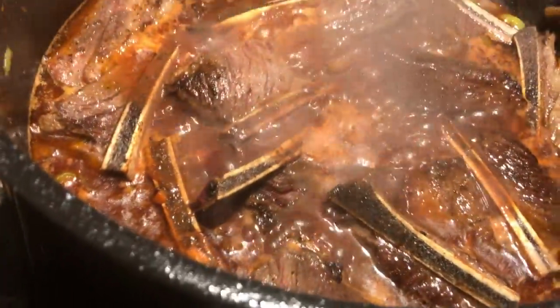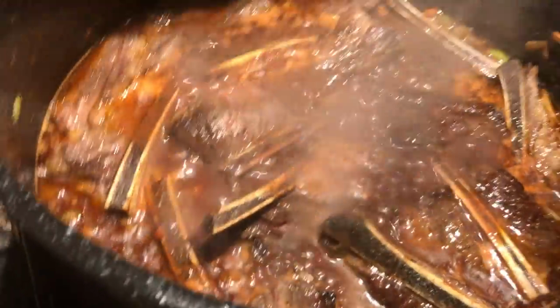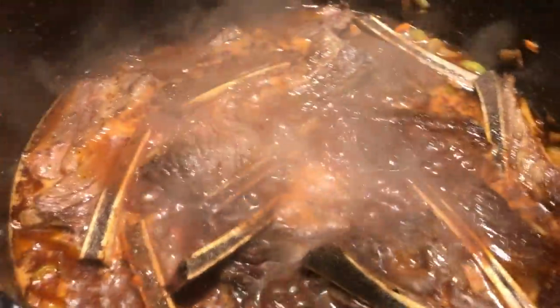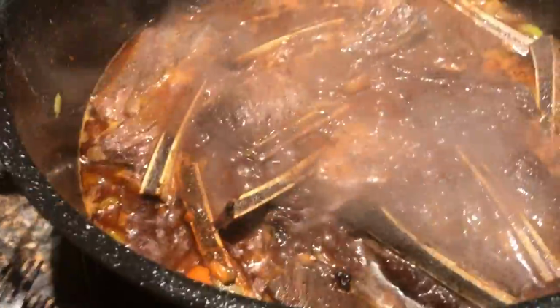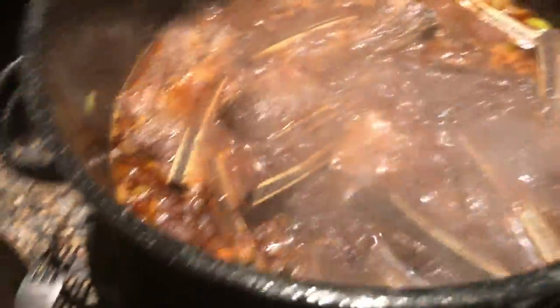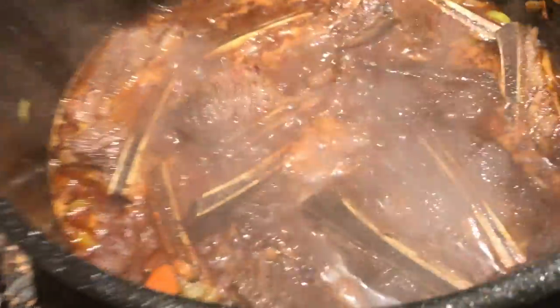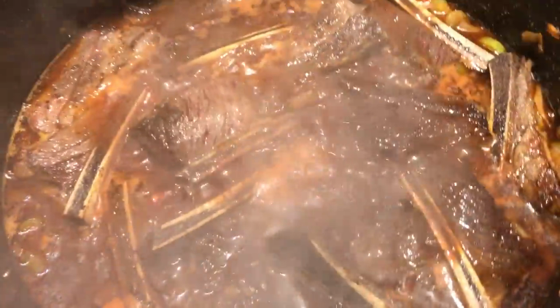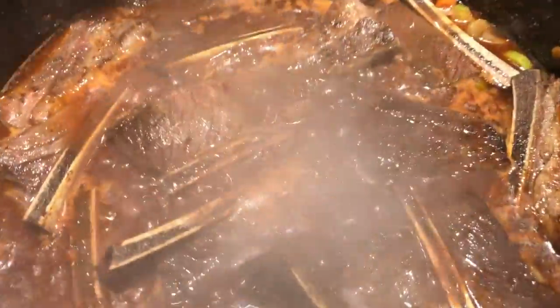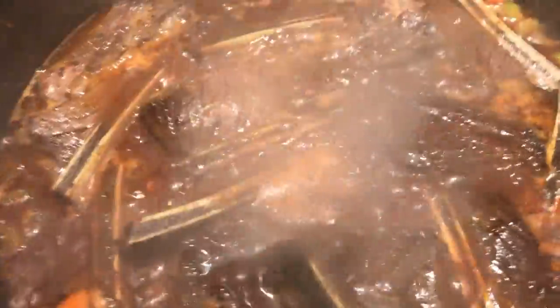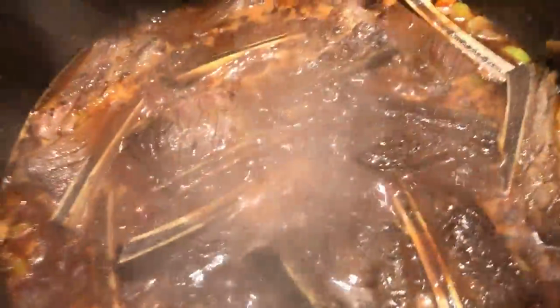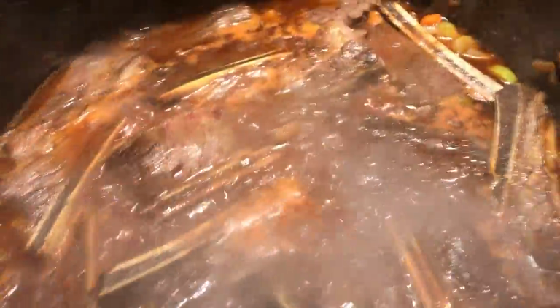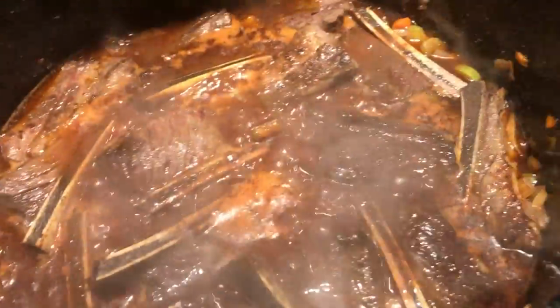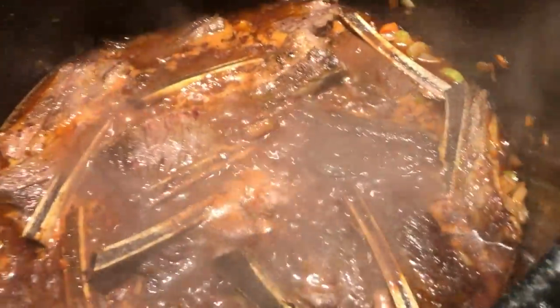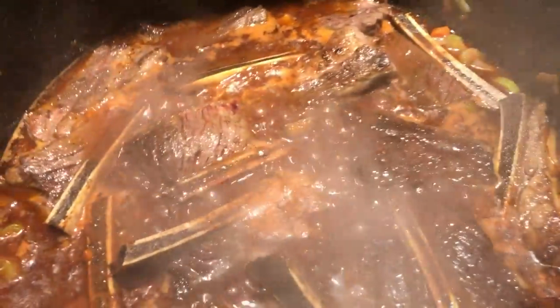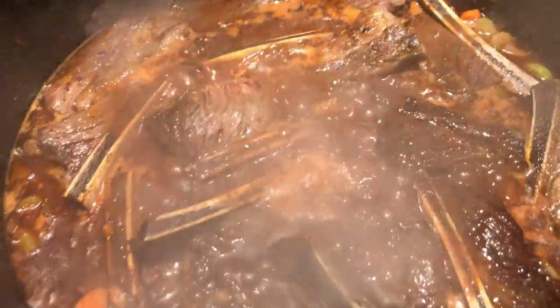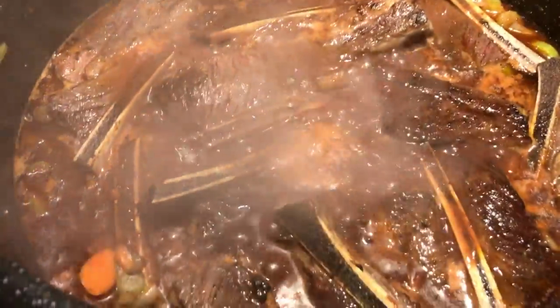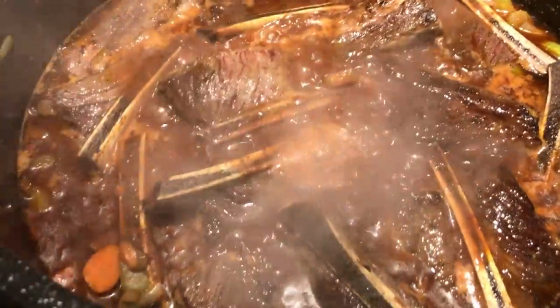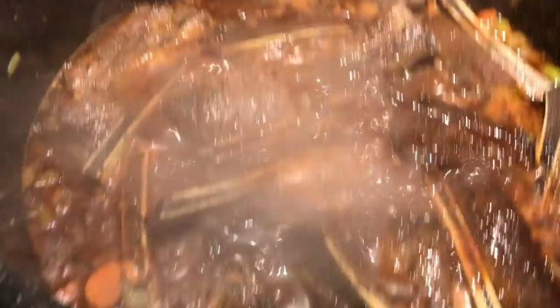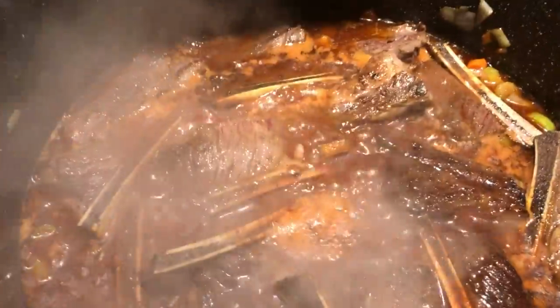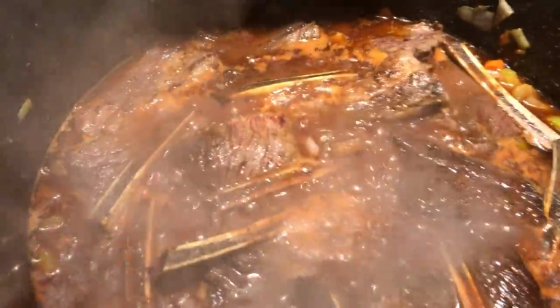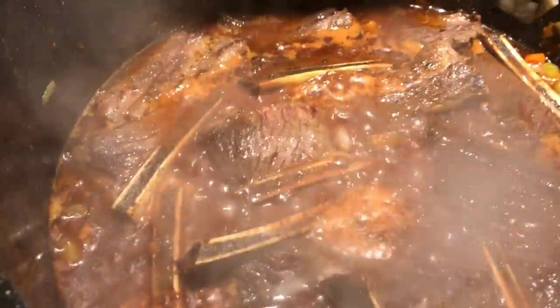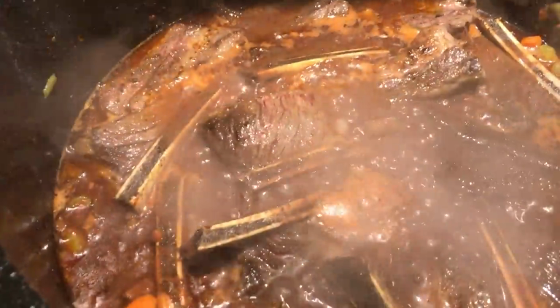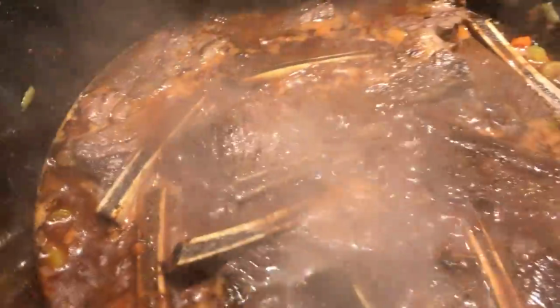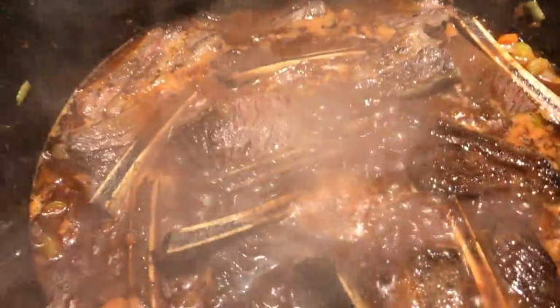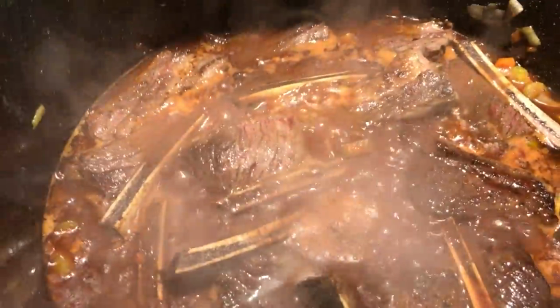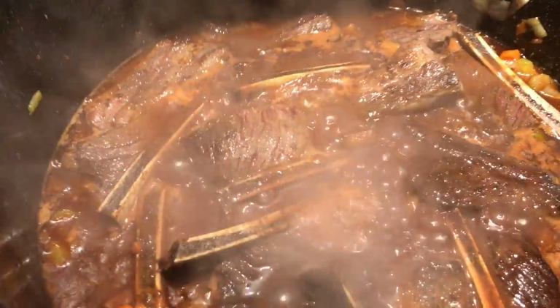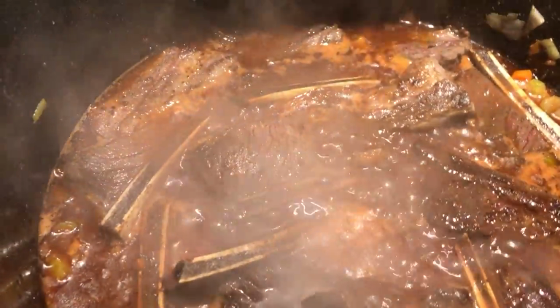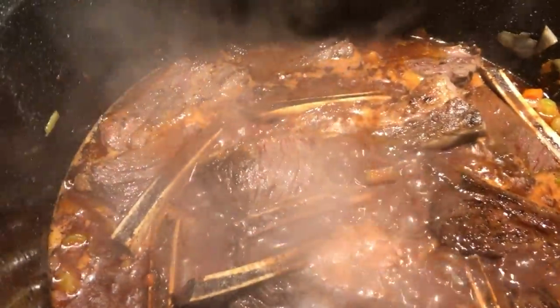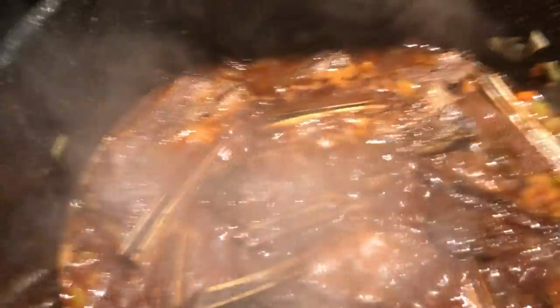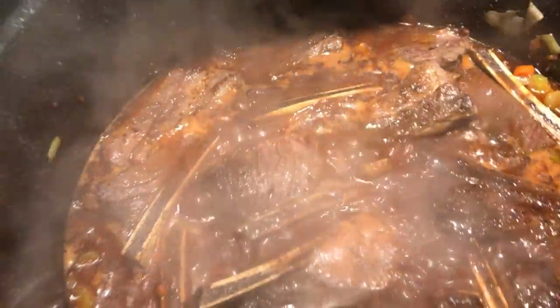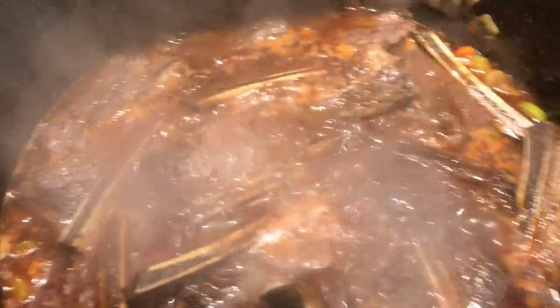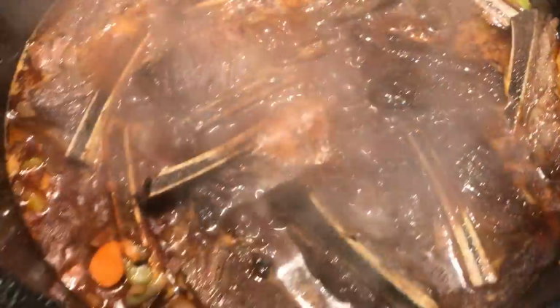Then we chopped up a little mirepoix — the carrots, celery, and onion. We browned the onions a little bit, then added some flour and tomato paste.